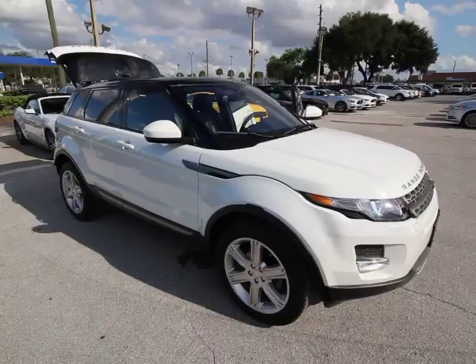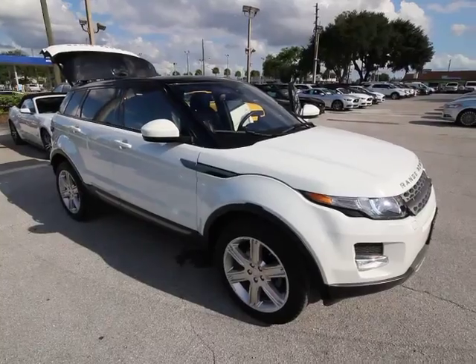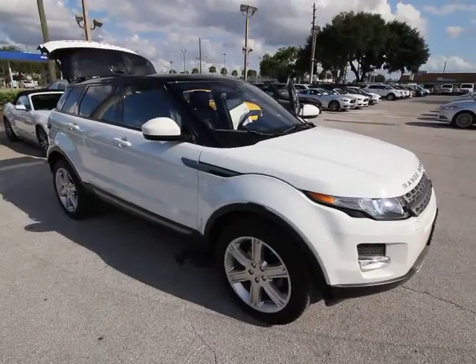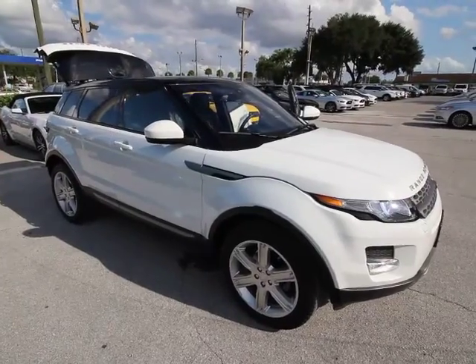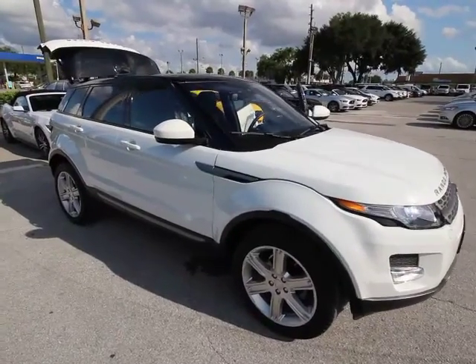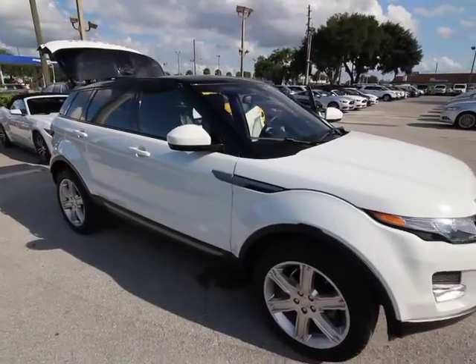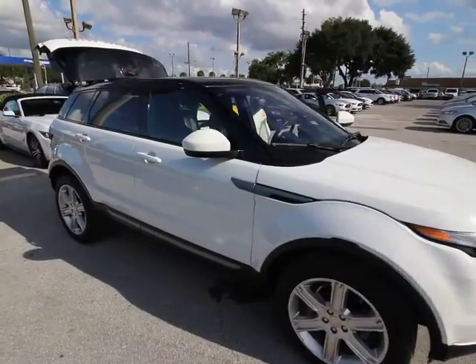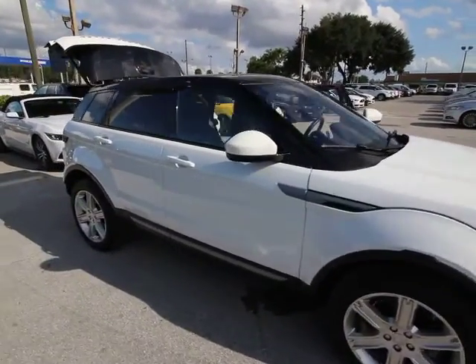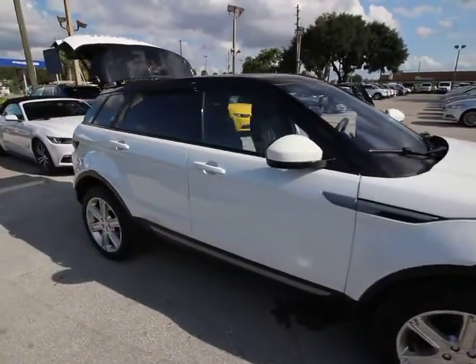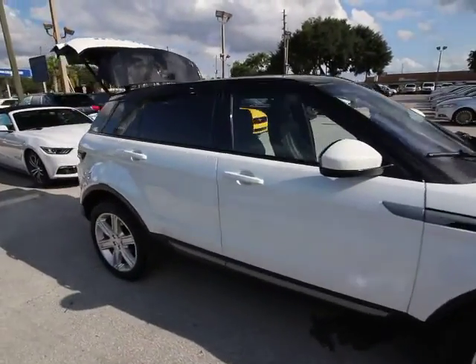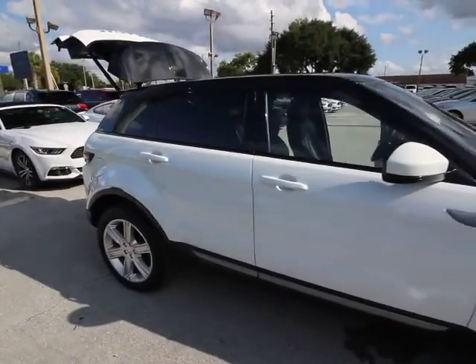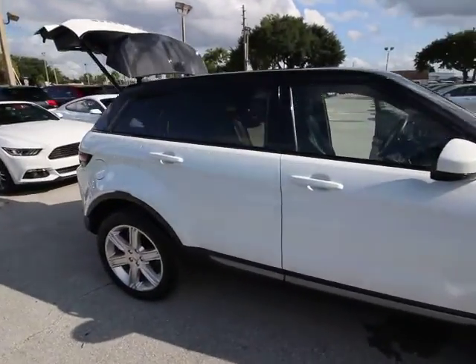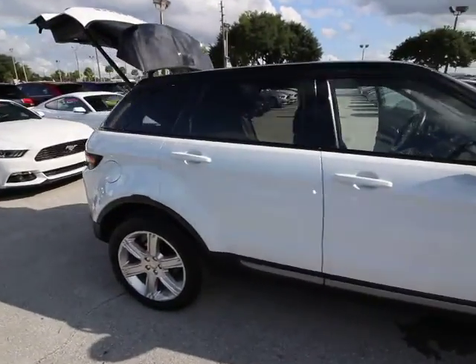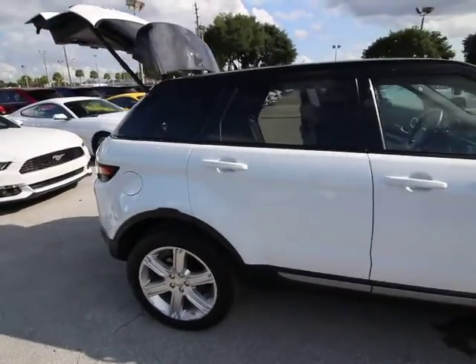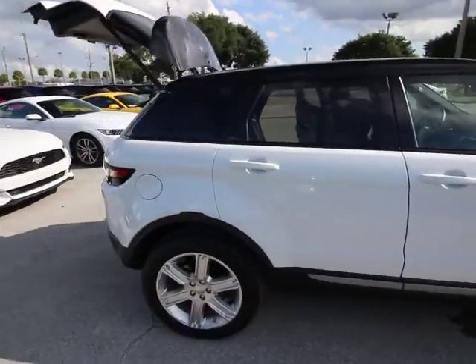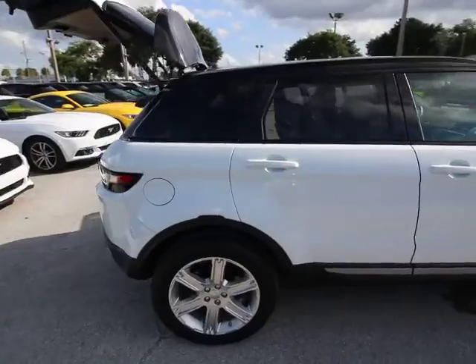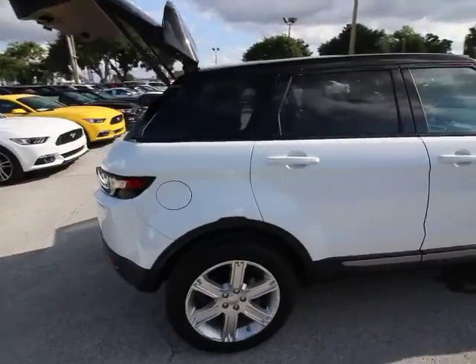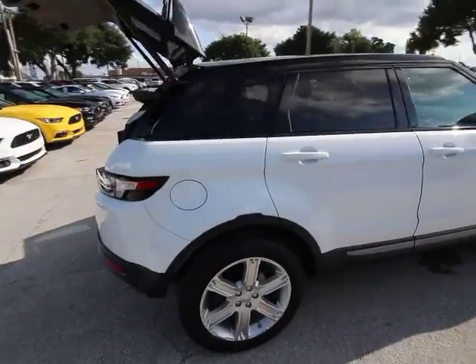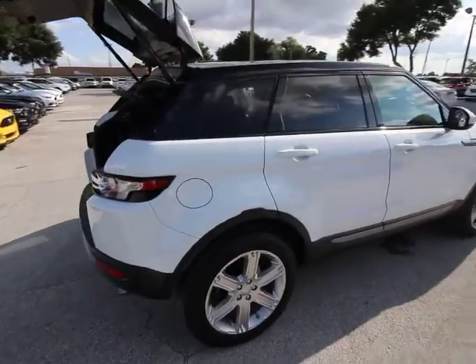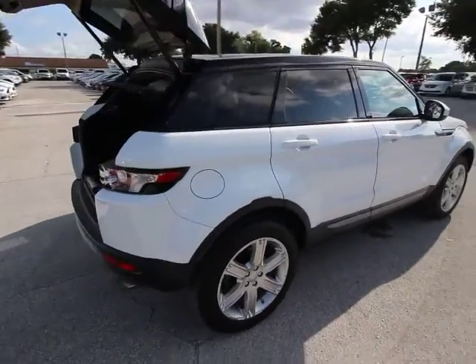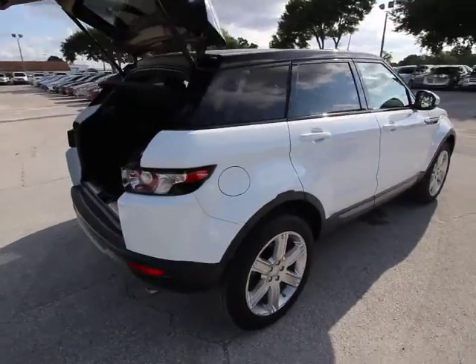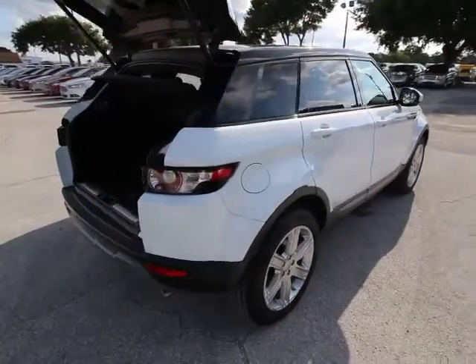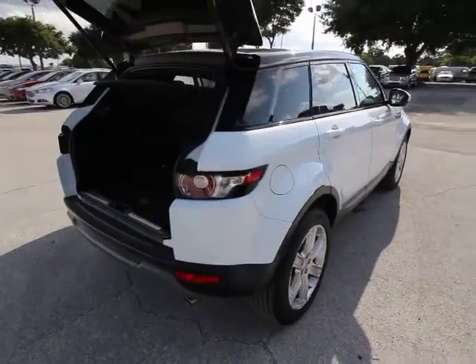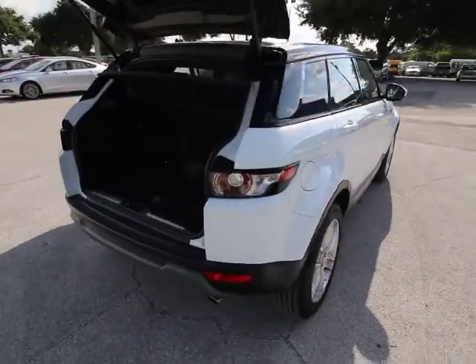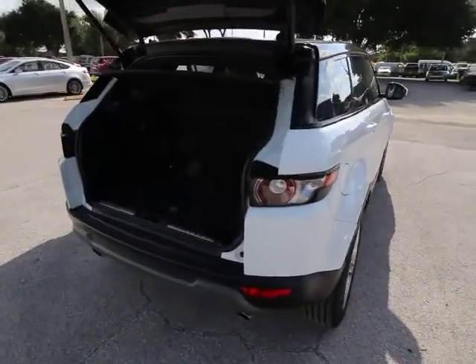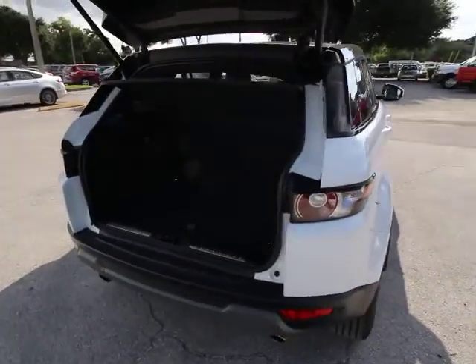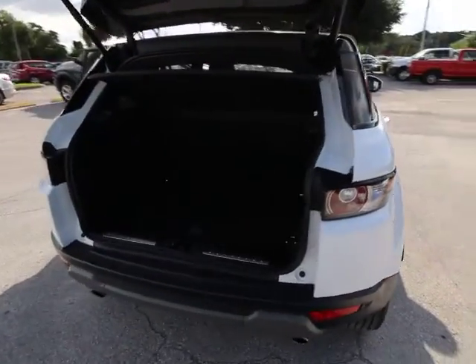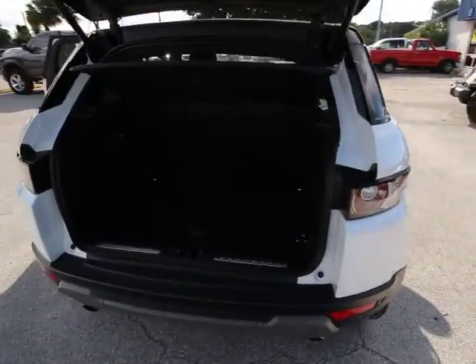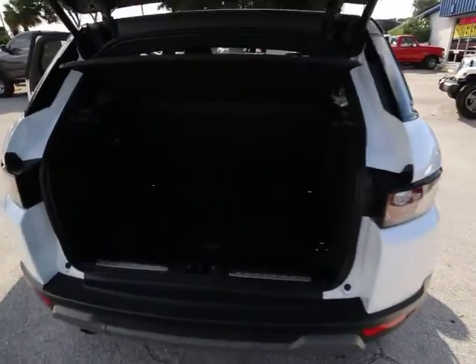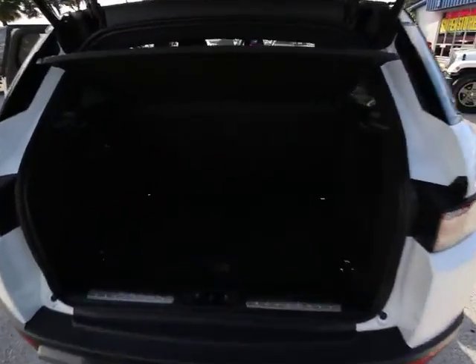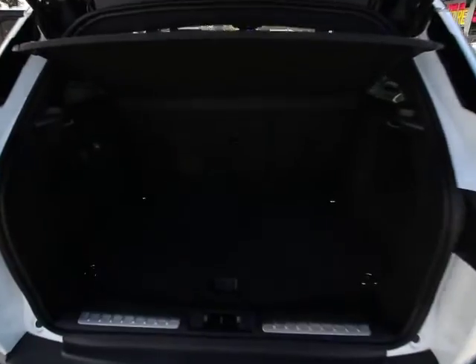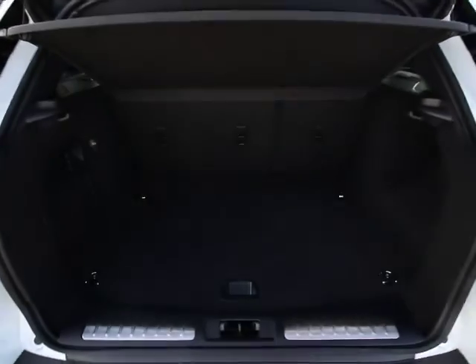The 2015 Land Rover Range Rover — the luxury that's more than a luxury. It's quite apparent throughout our Range Rover heritage. This vehicle has less than 7,000 miles.